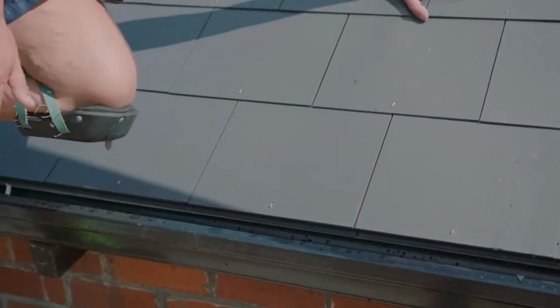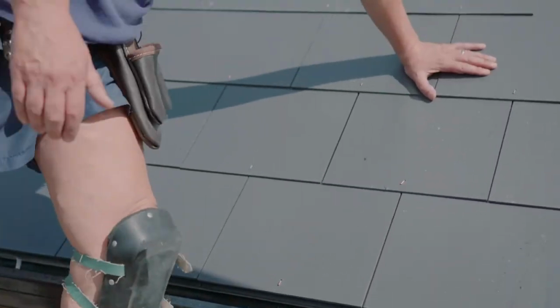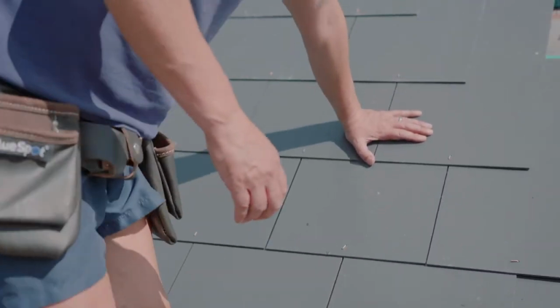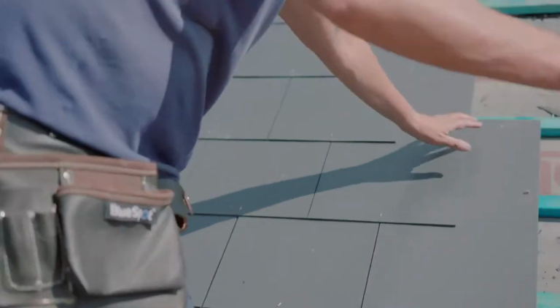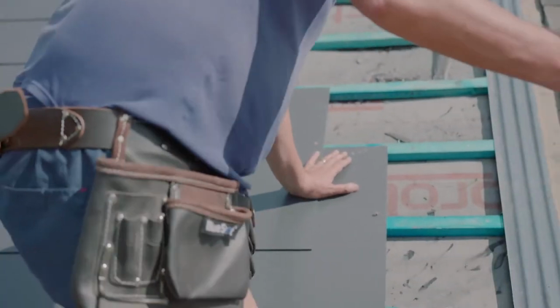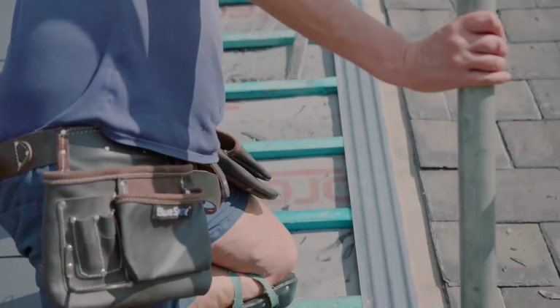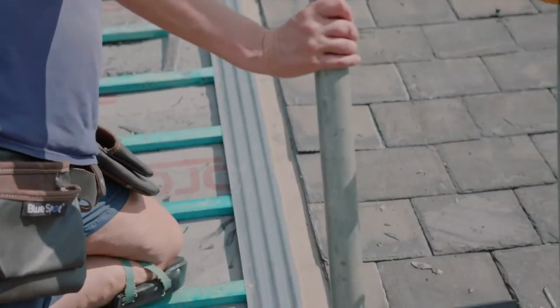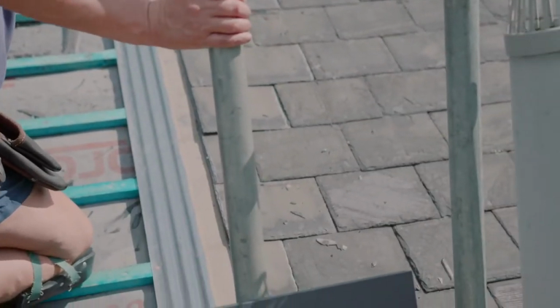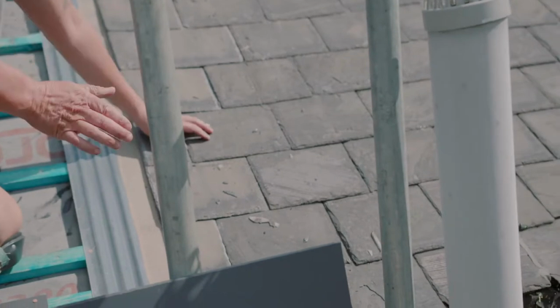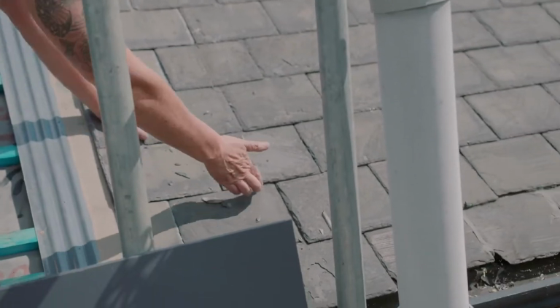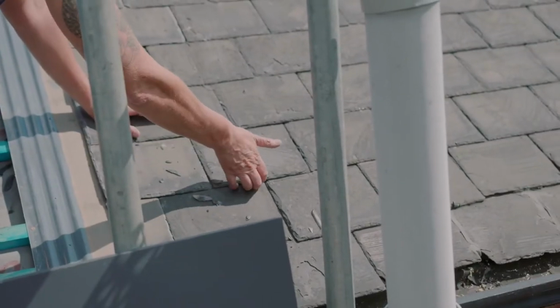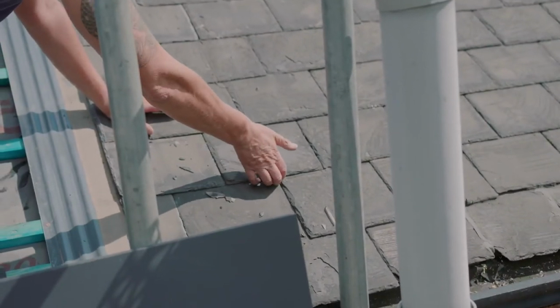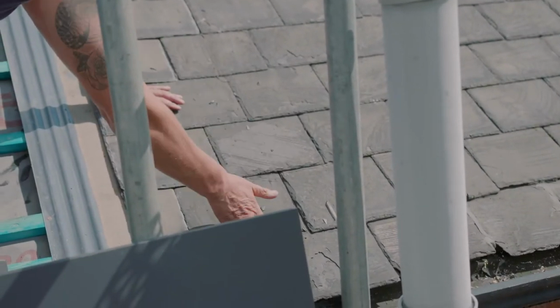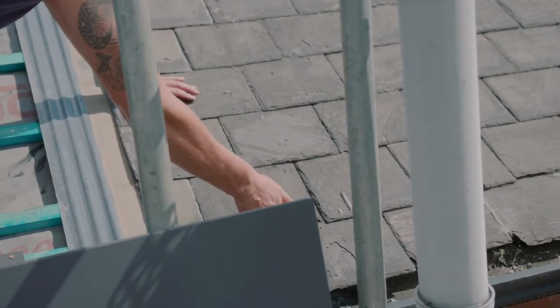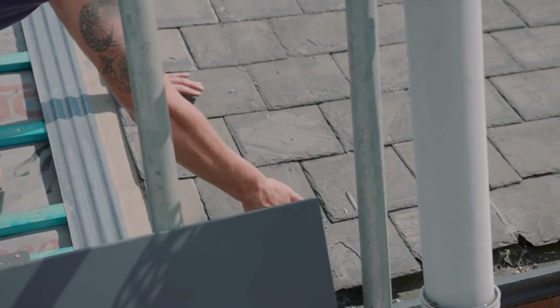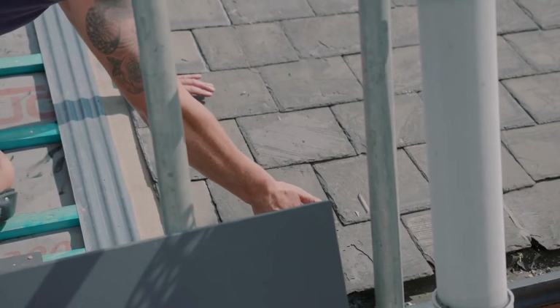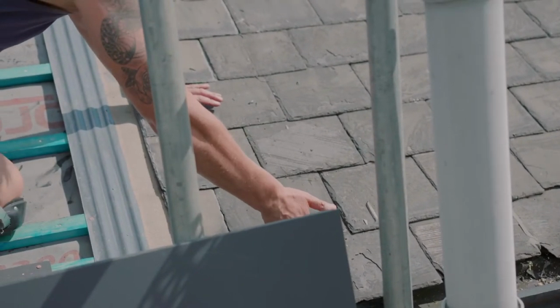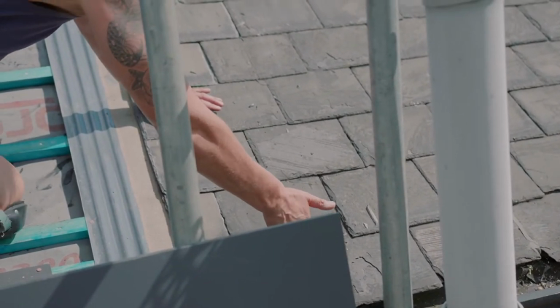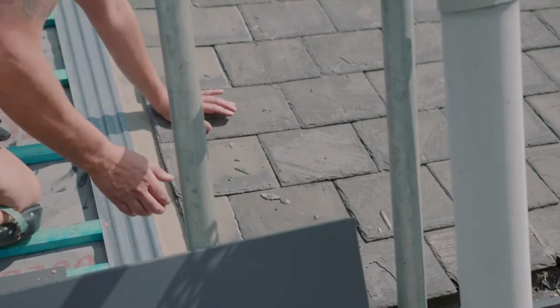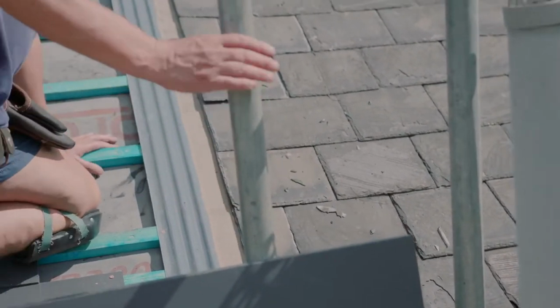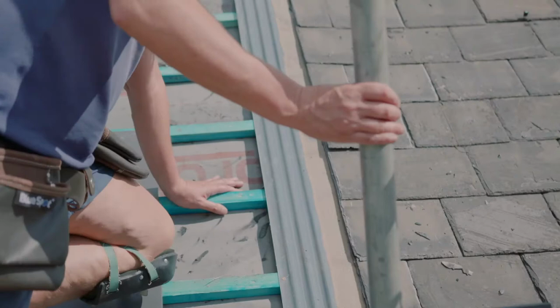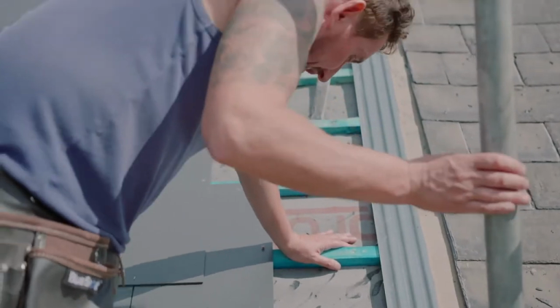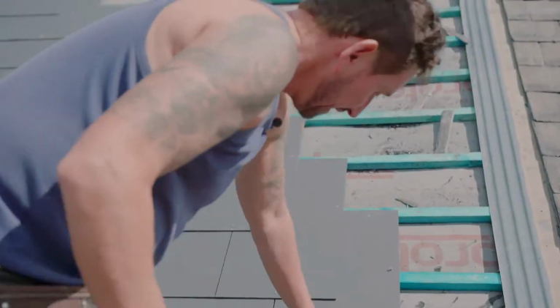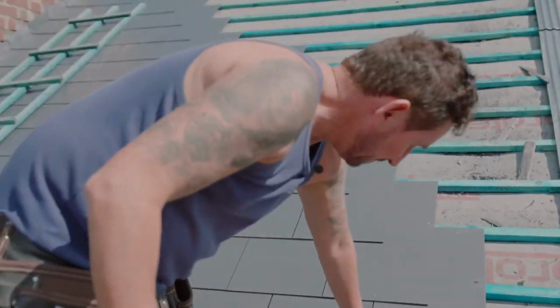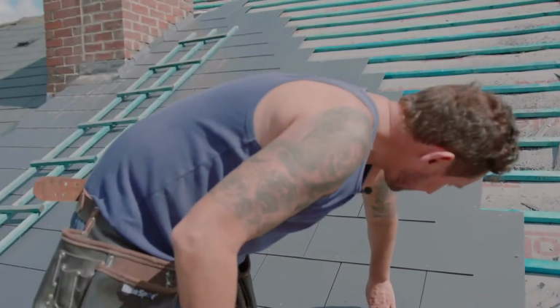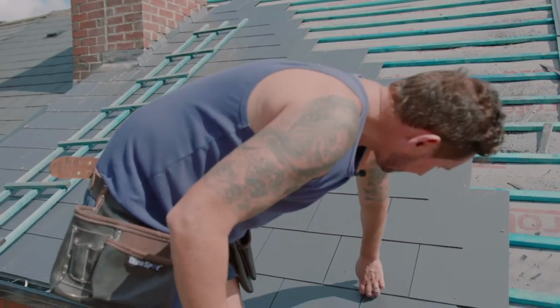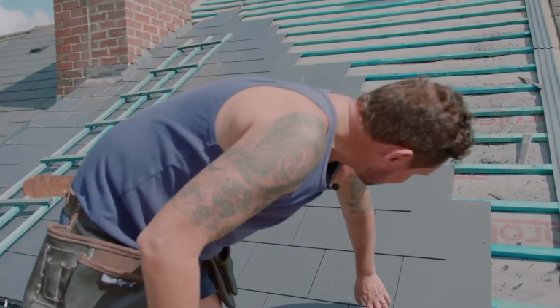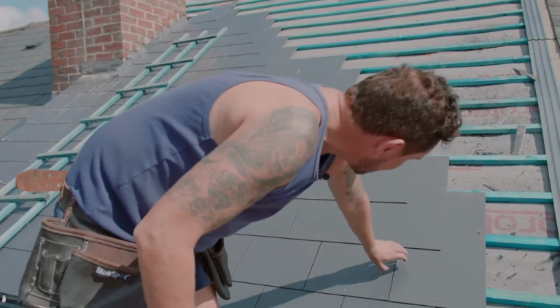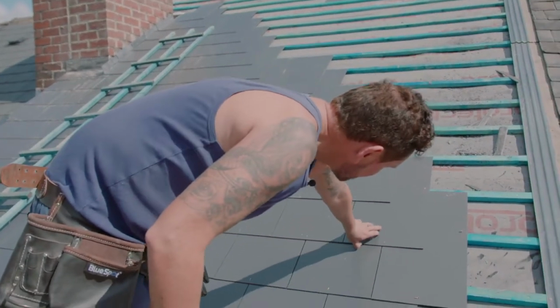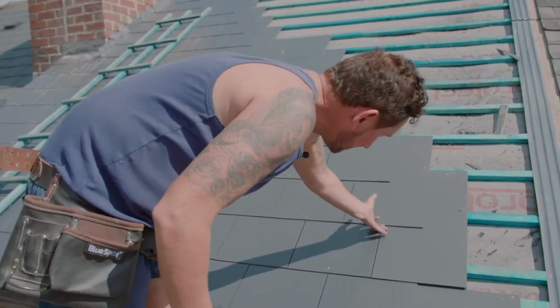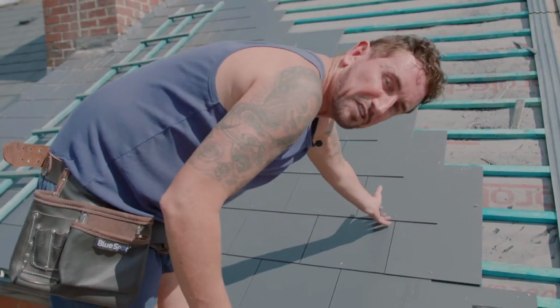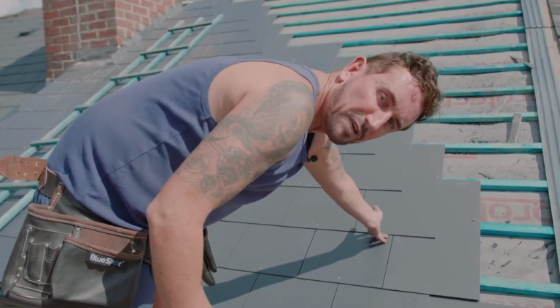As opposed to natural slates, like on the roof next door — you can see at the bottoms they do get quite loose. That's why man-made slates have a disc rivet, so they can't lift with the wind.